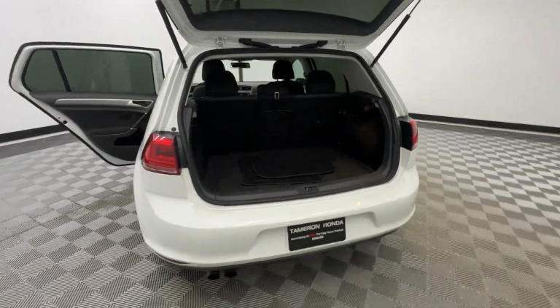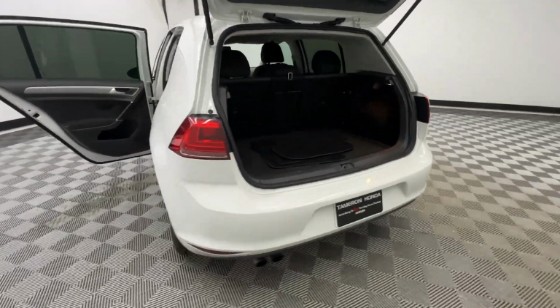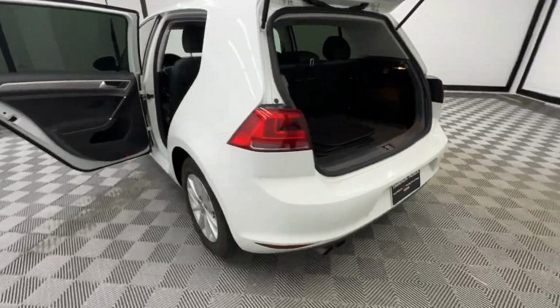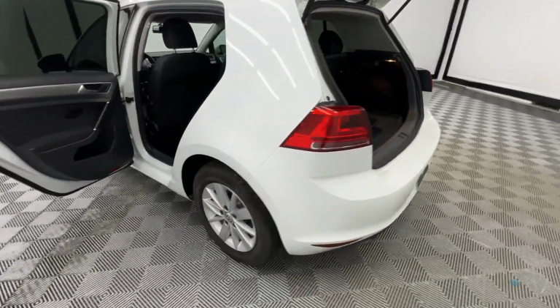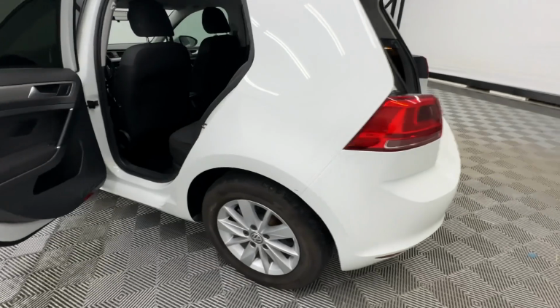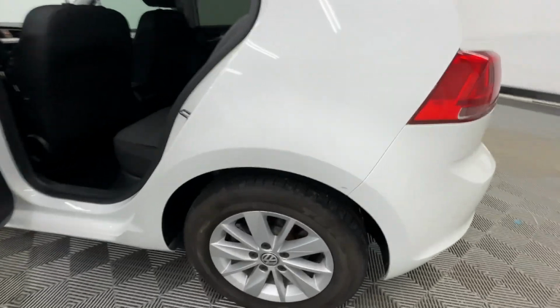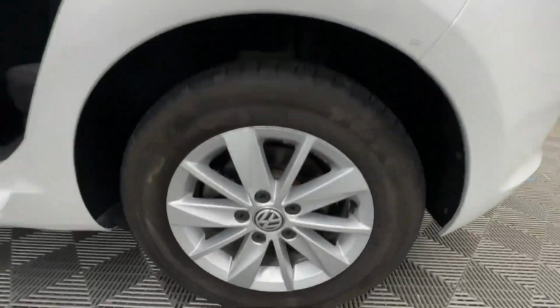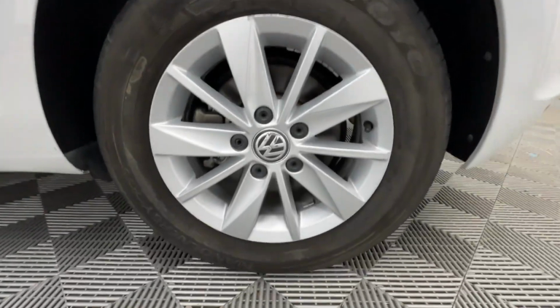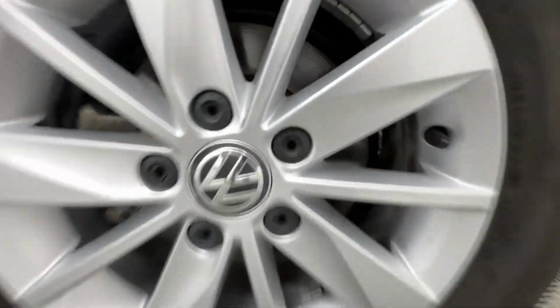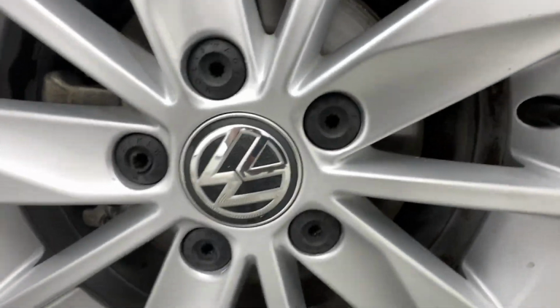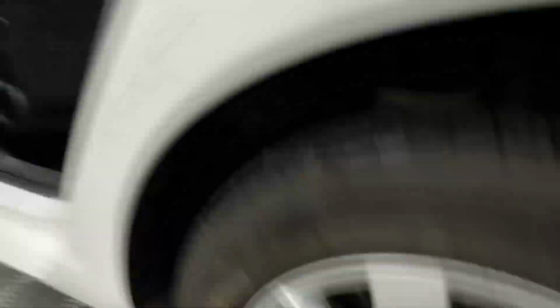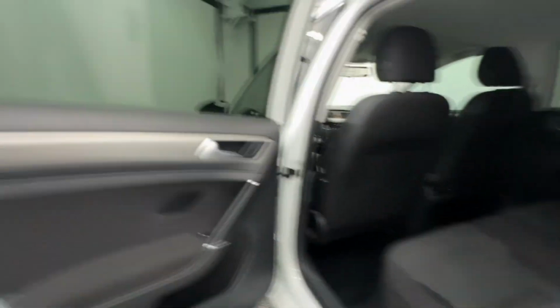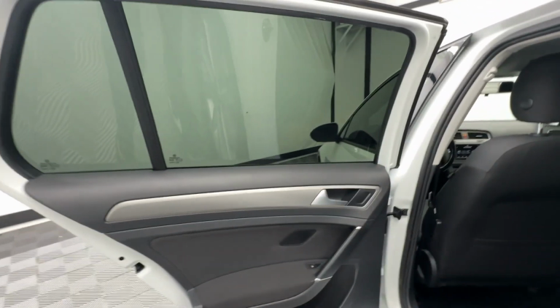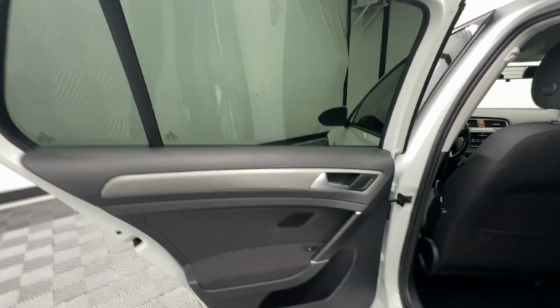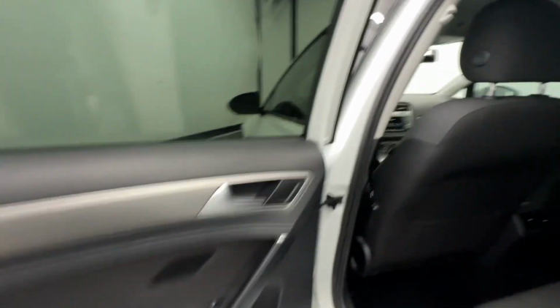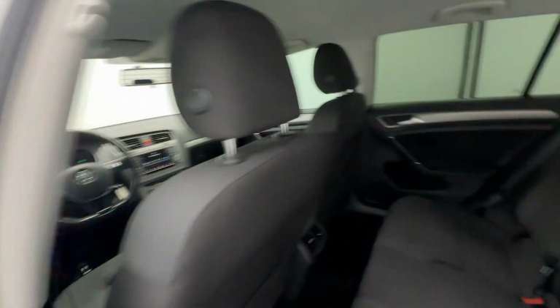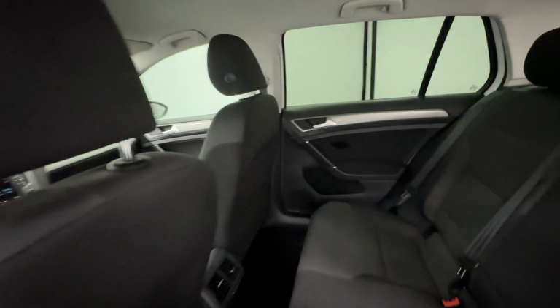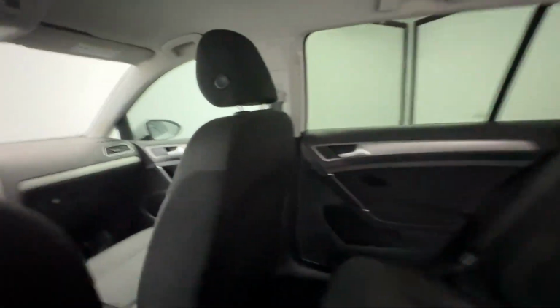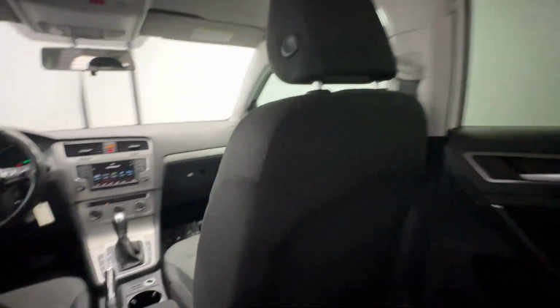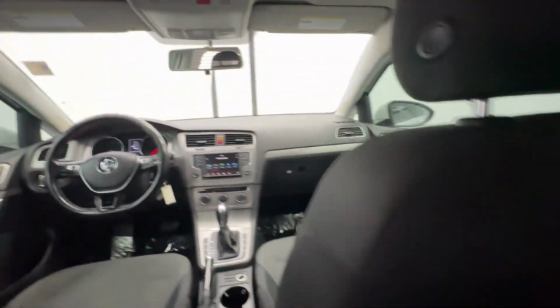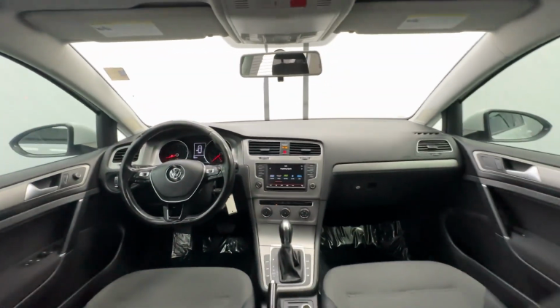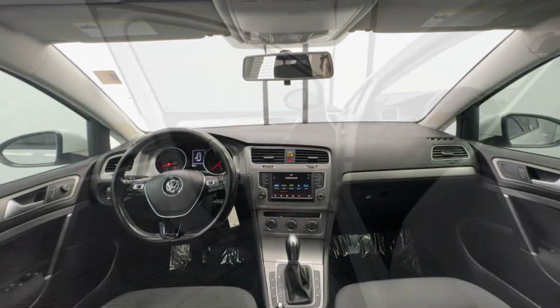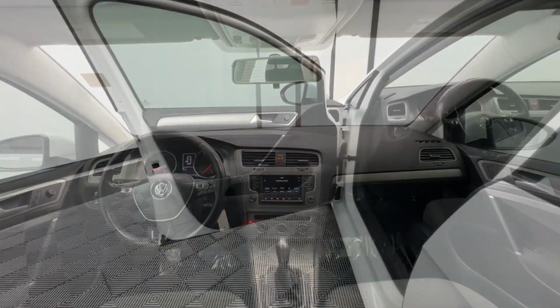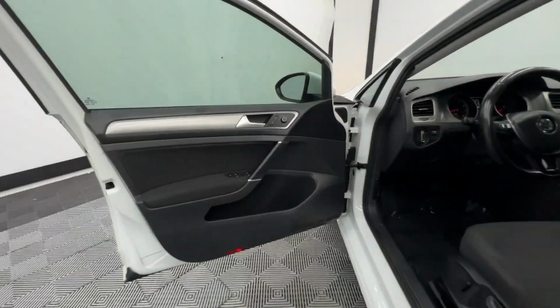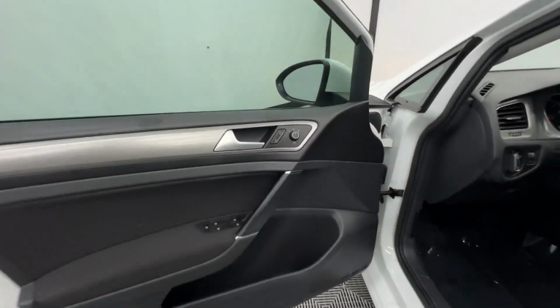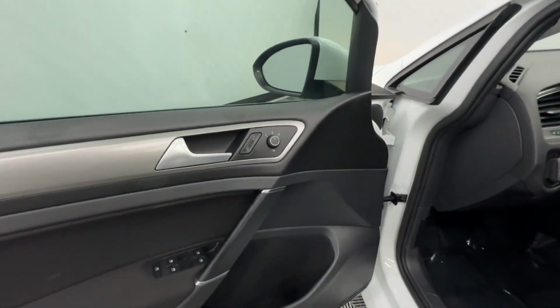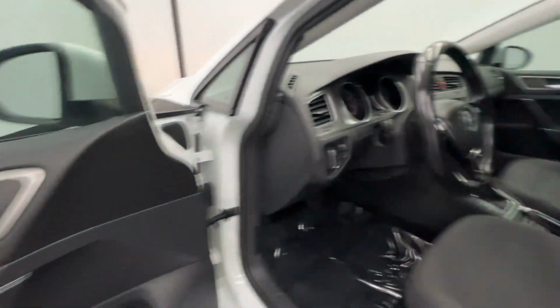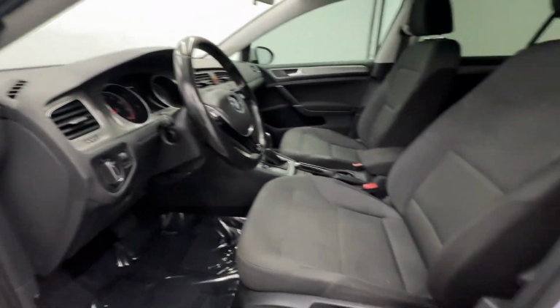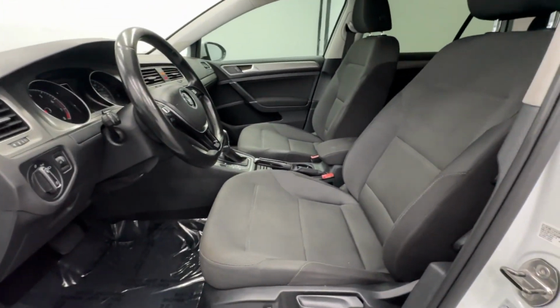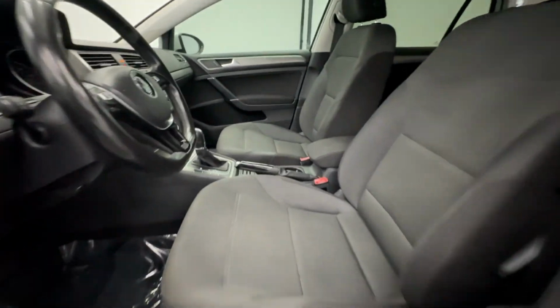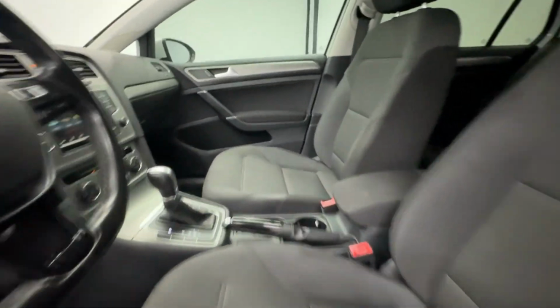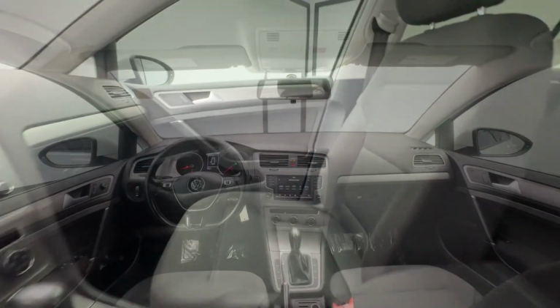Touchscreen infotainment system, keyless entry, satellite radio, power passenger seat, heated mirrors, backup camera, aluminum wheels, alarm, electronic stability control, steering wheel audio controls.